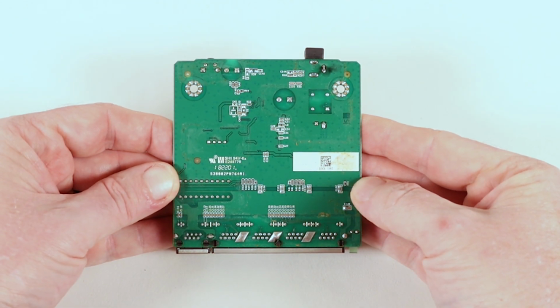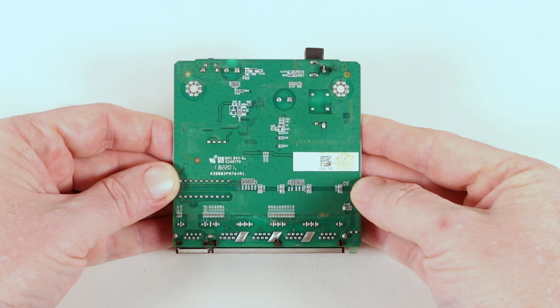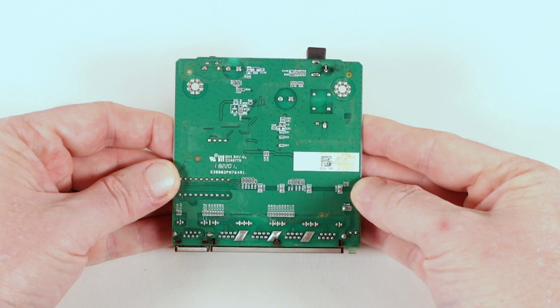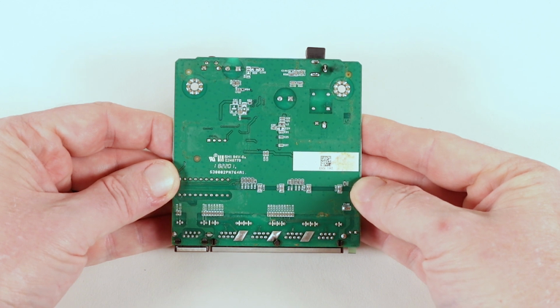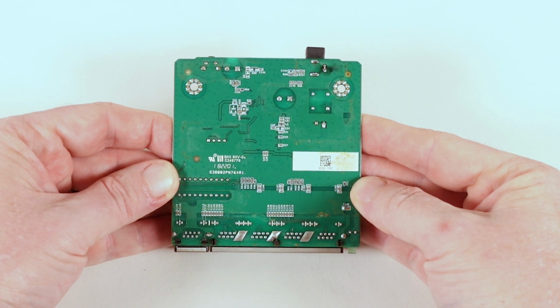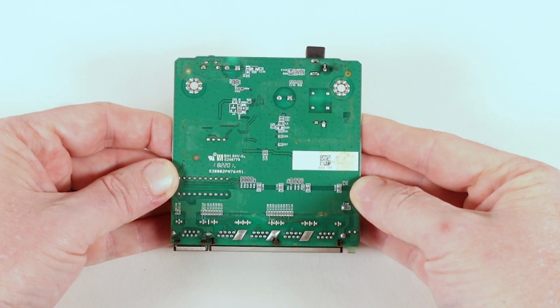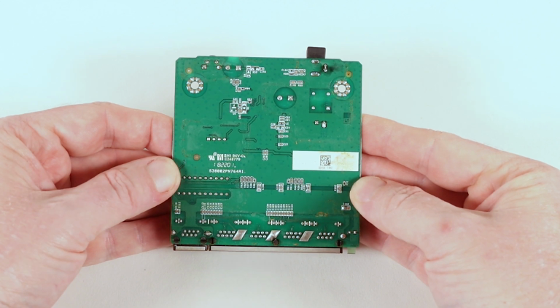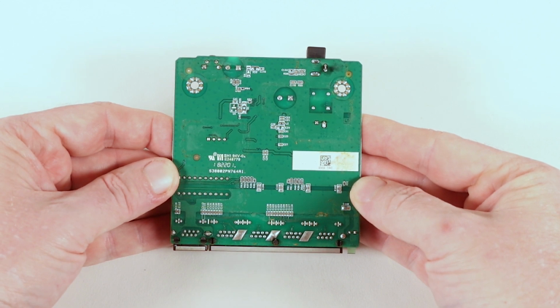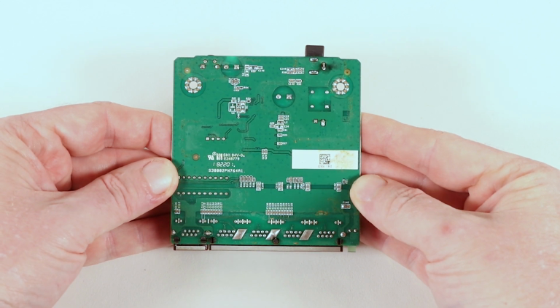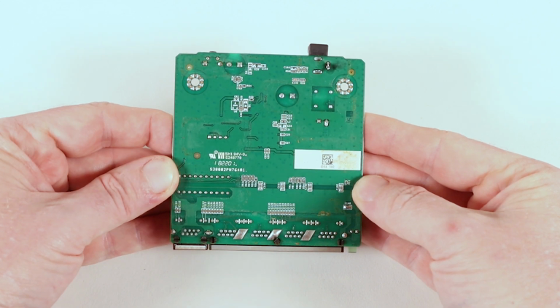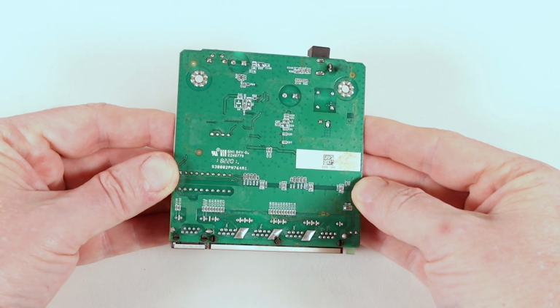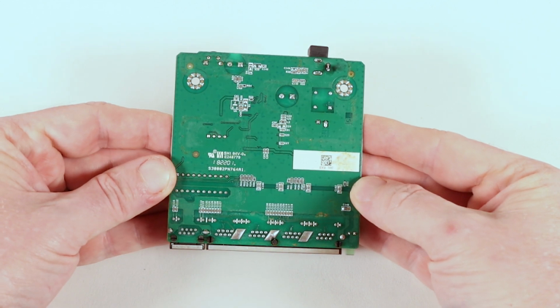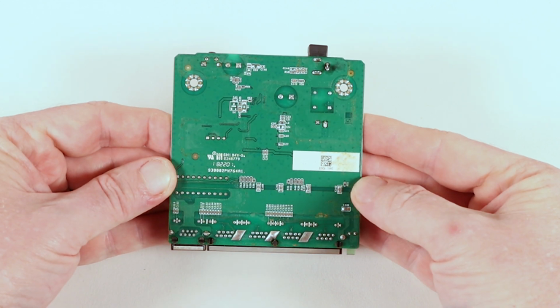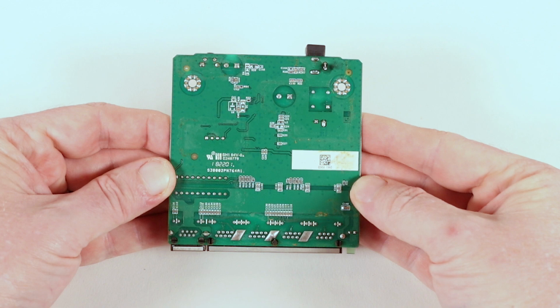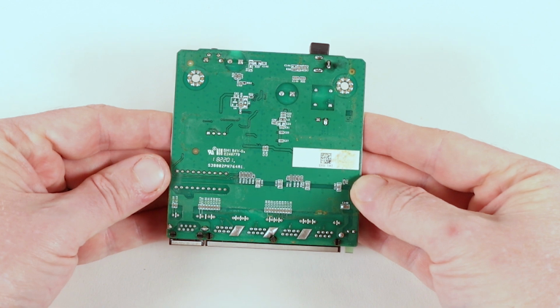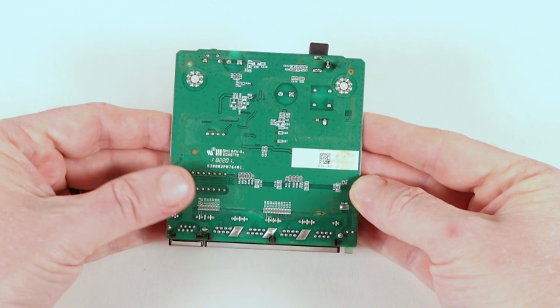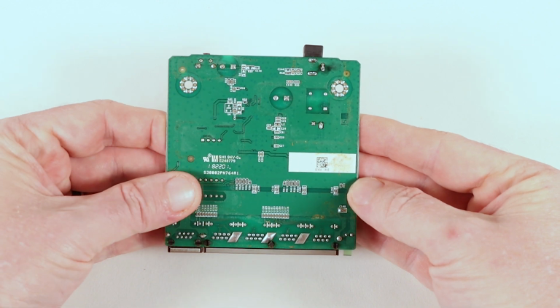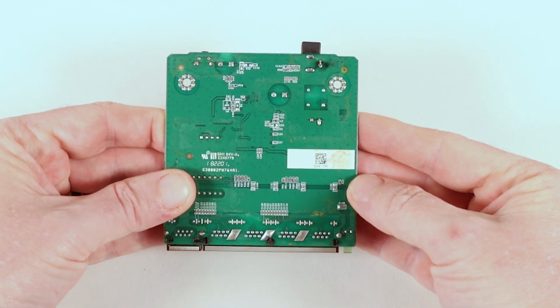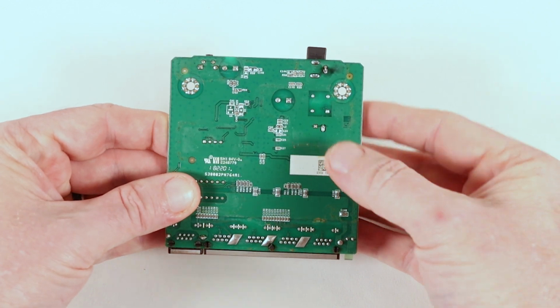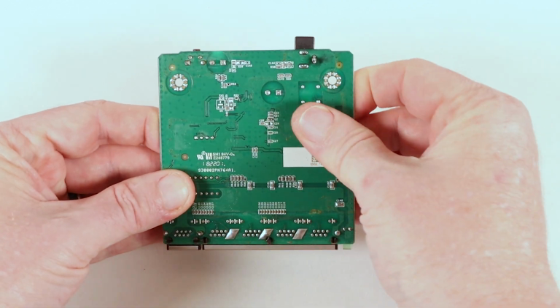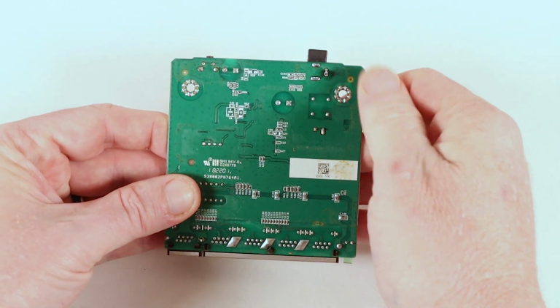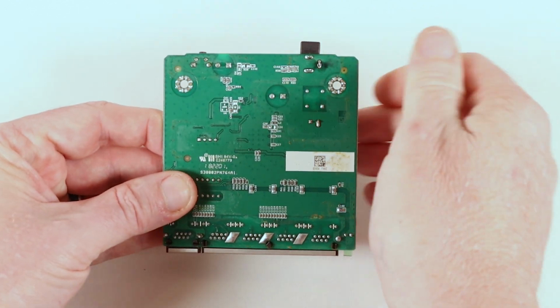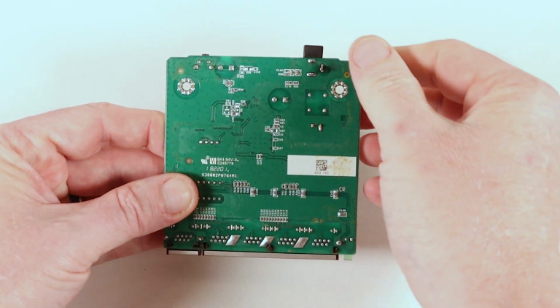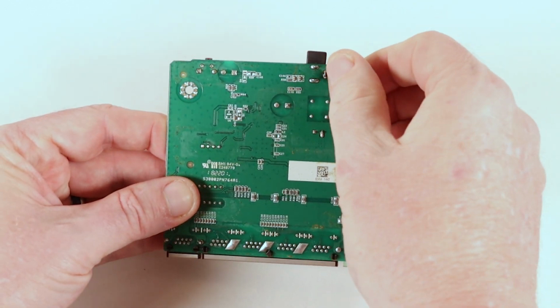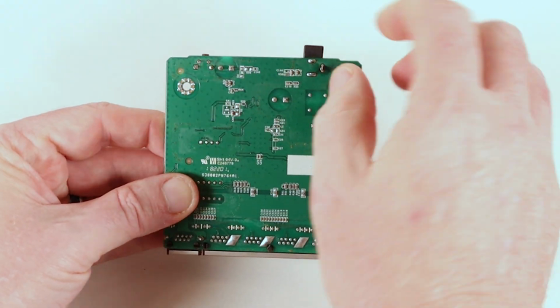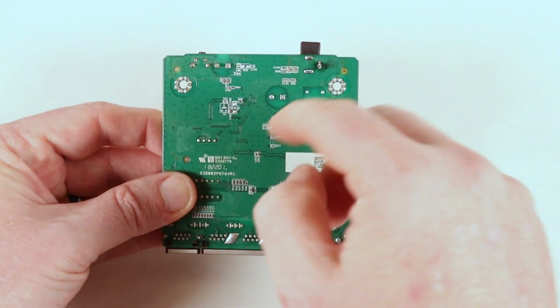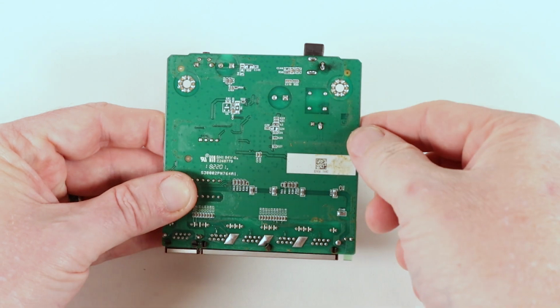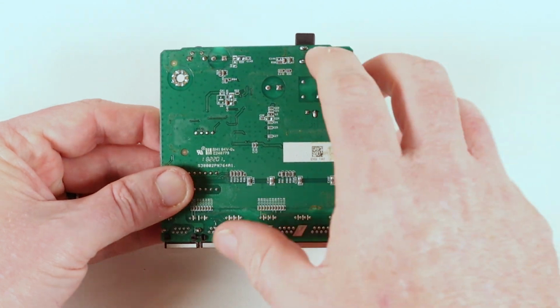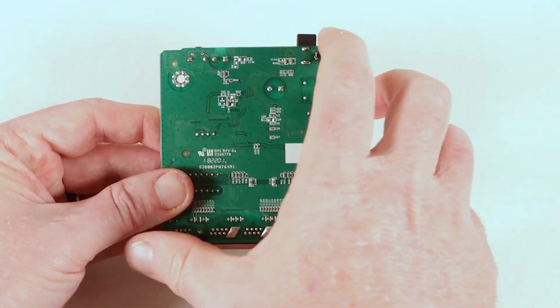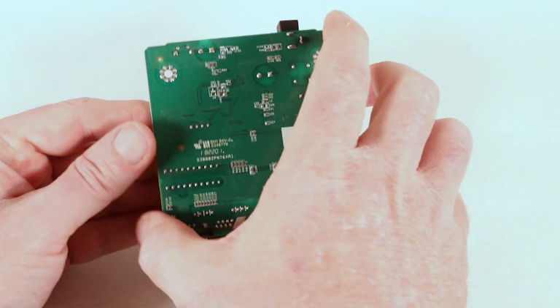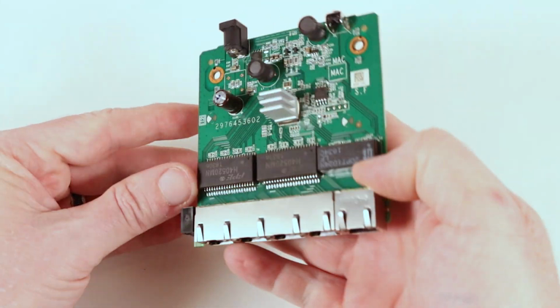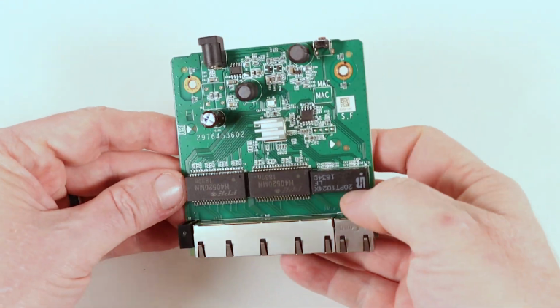We've got to remember that these are produced to a price point, and that price point is 26 quid as of the time of this video. As such, they've got to be built down to that price, so there are going to be some corners cut somewhere. Even if I bought the components, I couldn't make that for myself for that price.